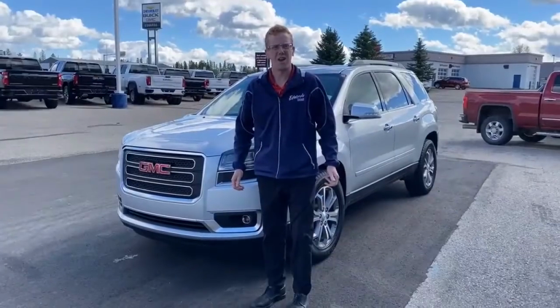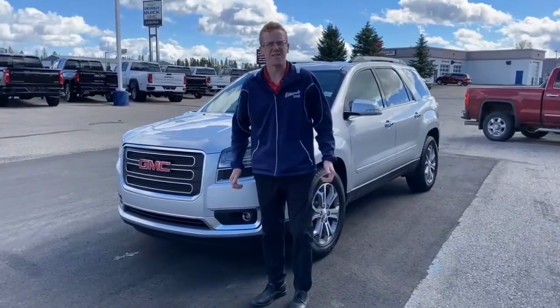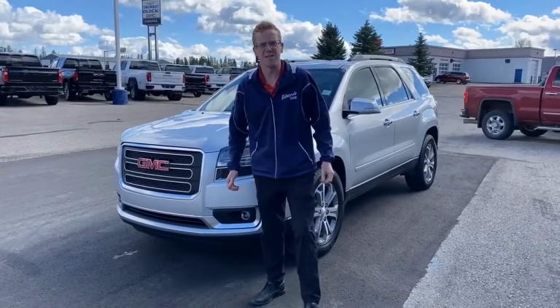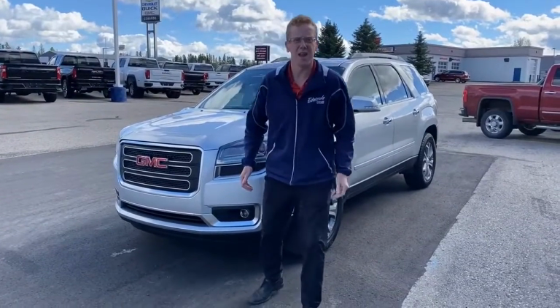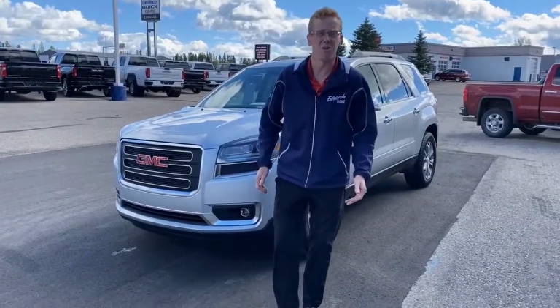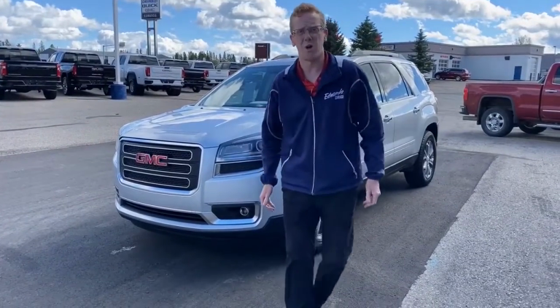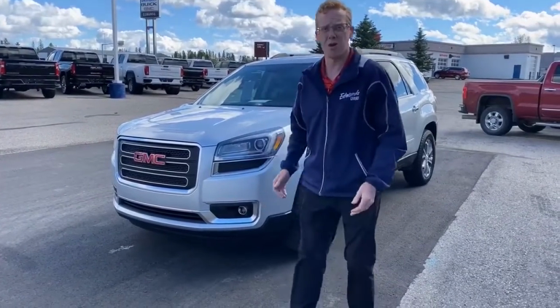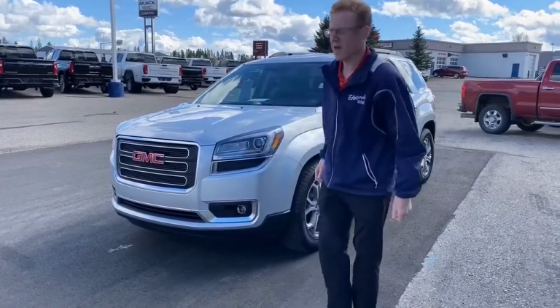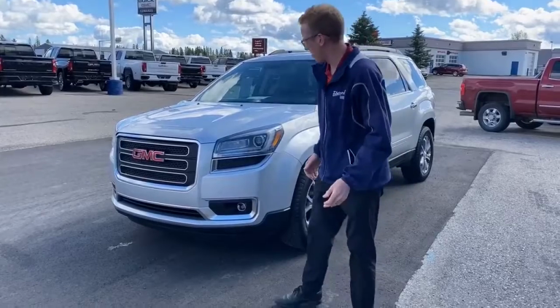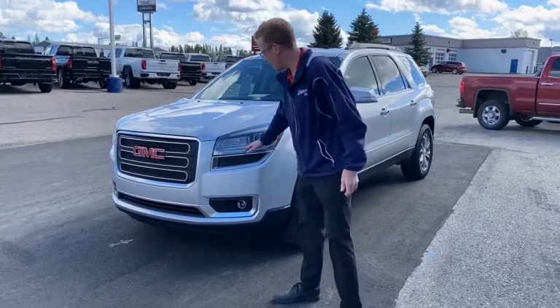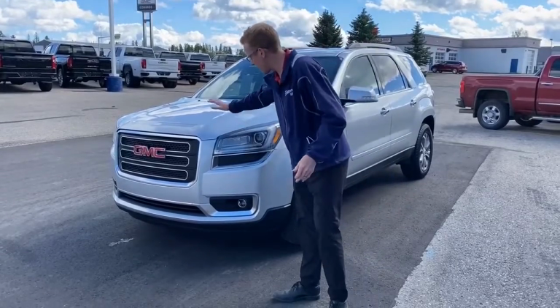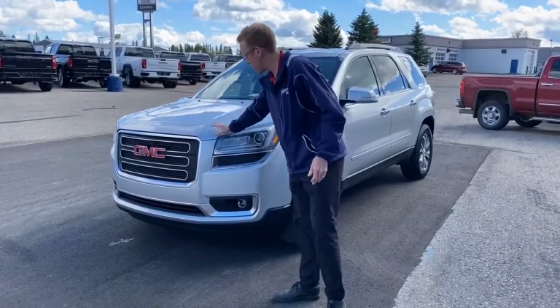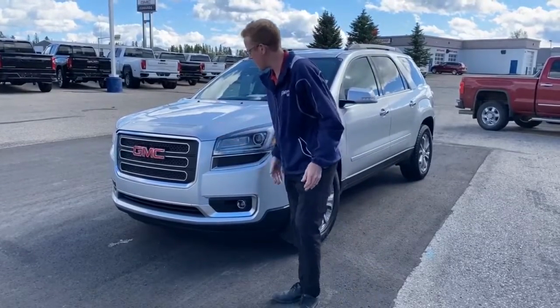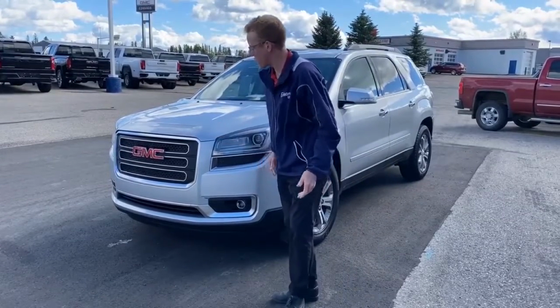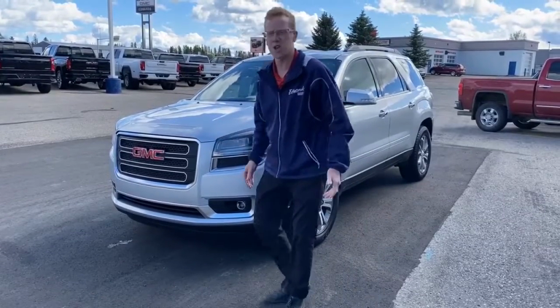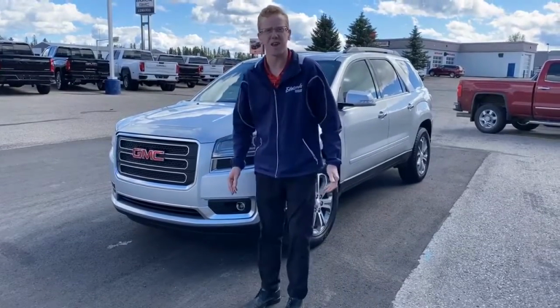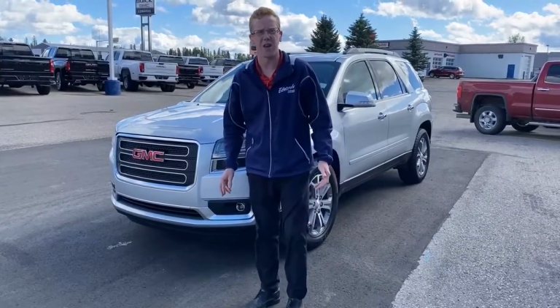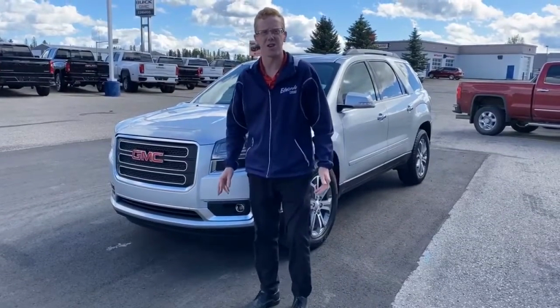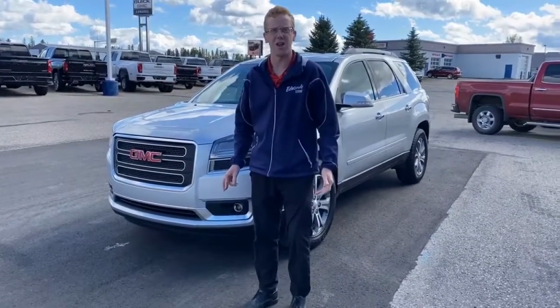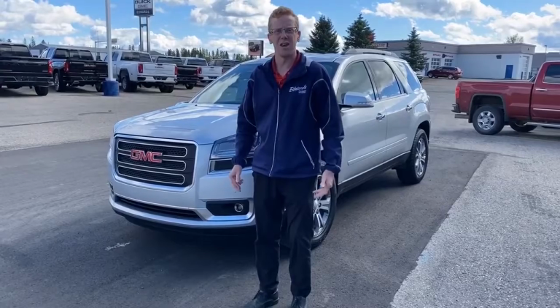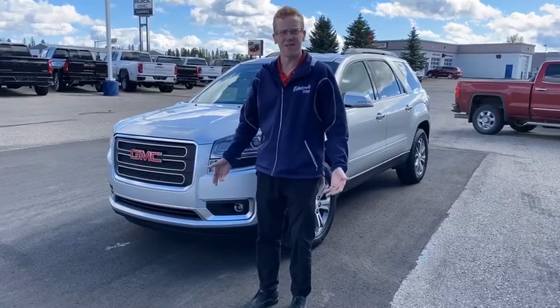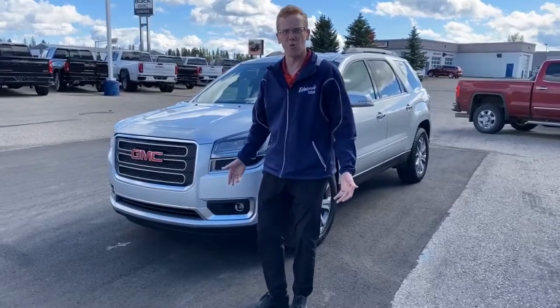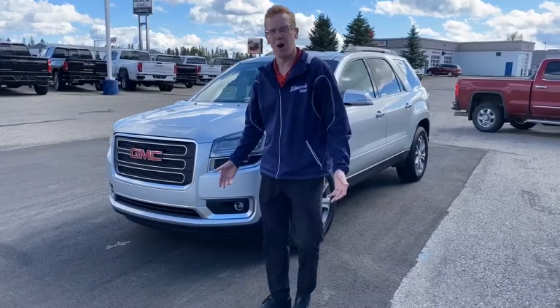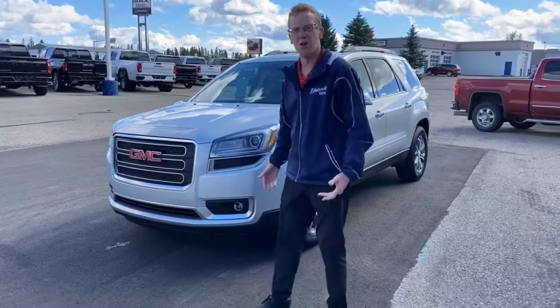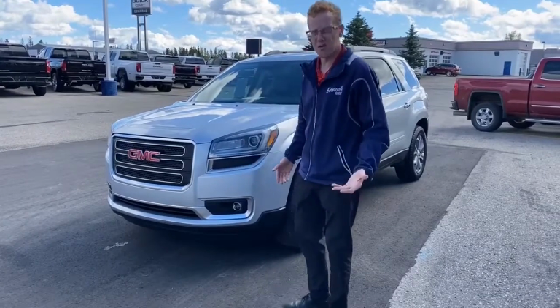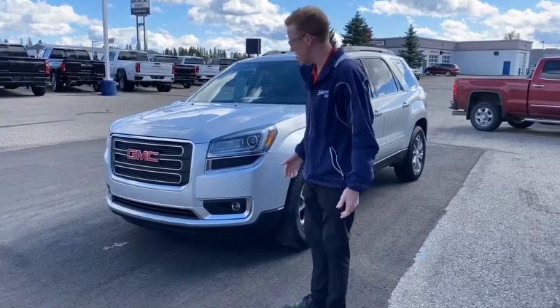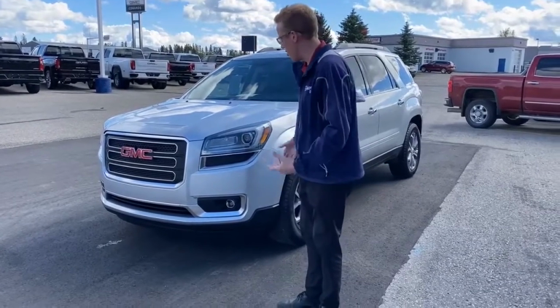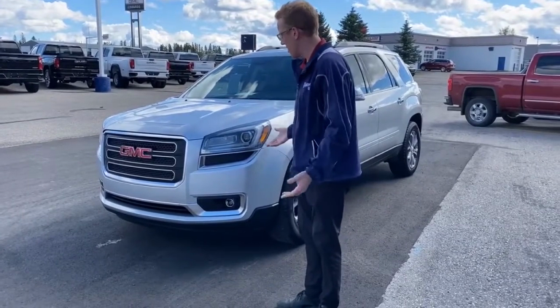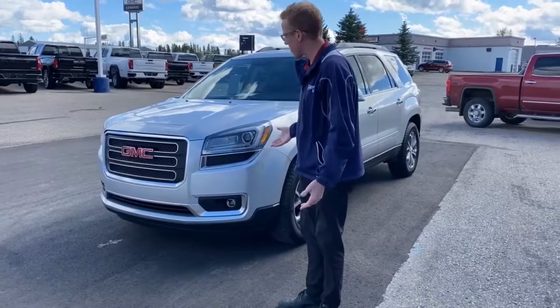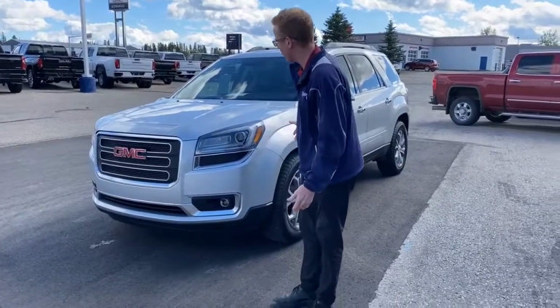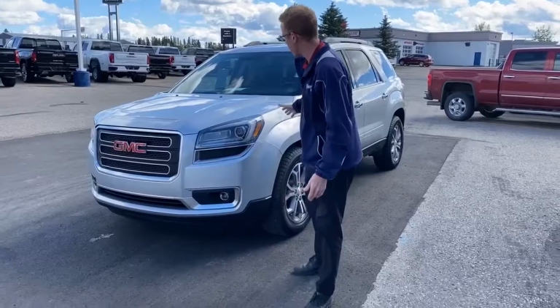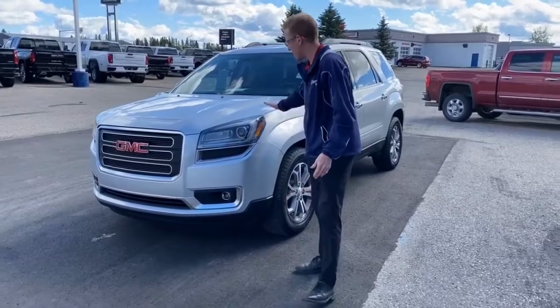Hey guys, it's Stephen Kennedy at Edwards Garage in Rocky Mountain House. We're going to talk to you a little bit here about this 2015 GMC Acadia that we just got in. It's an SLT1 model with leather interior — really nice vehicle. It comes in the Quicksilver metallic.